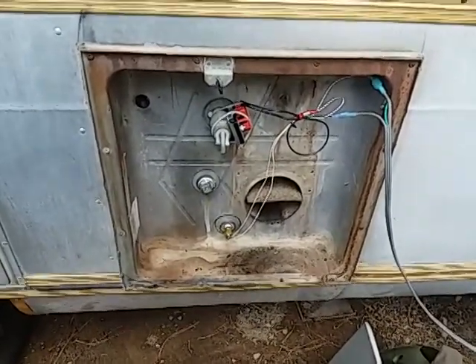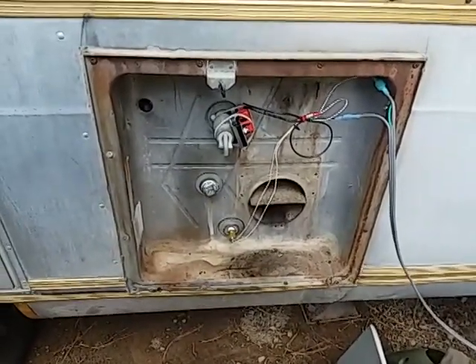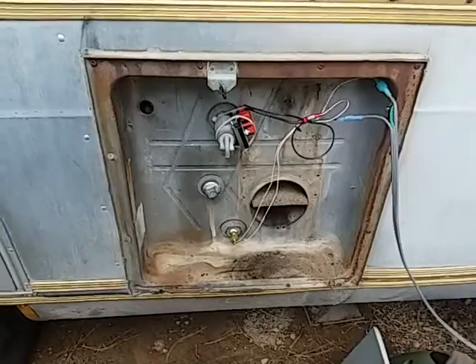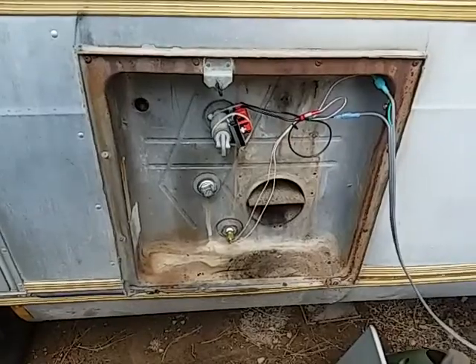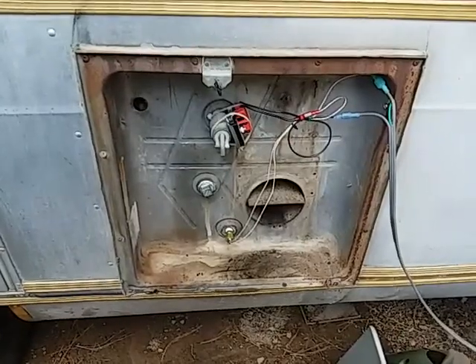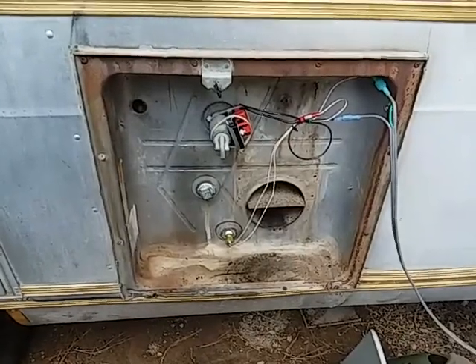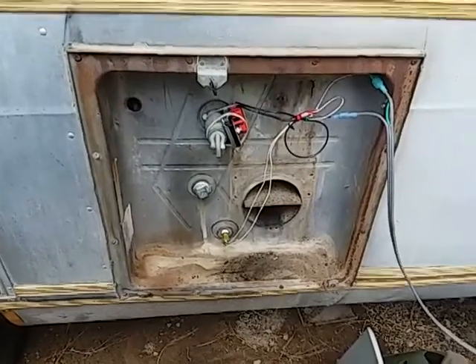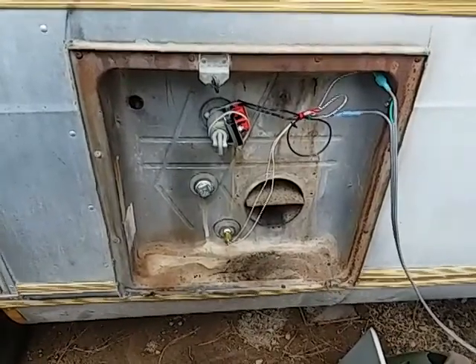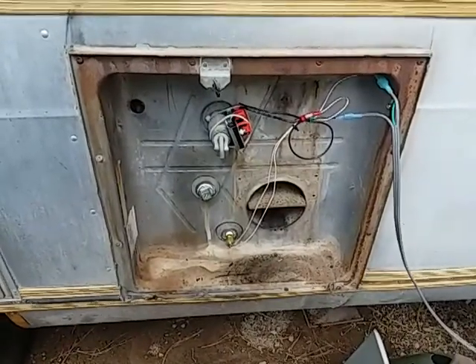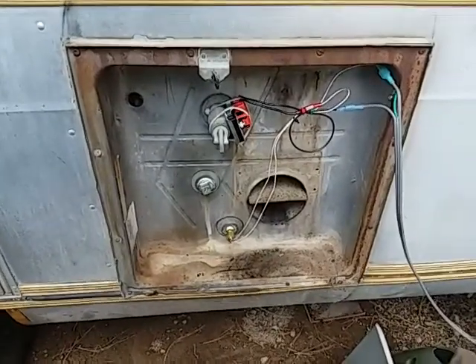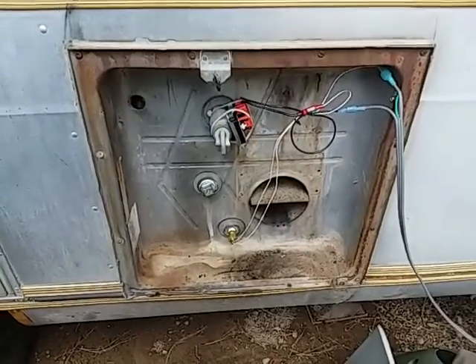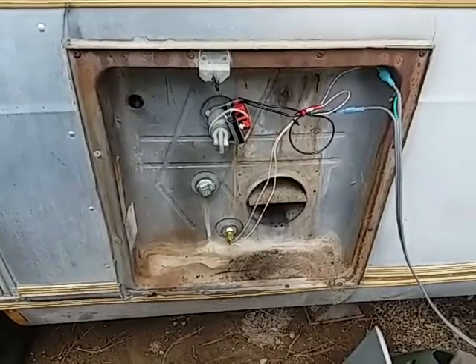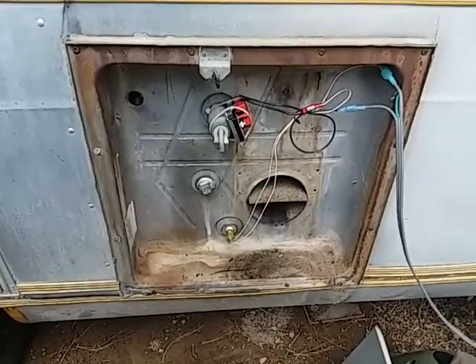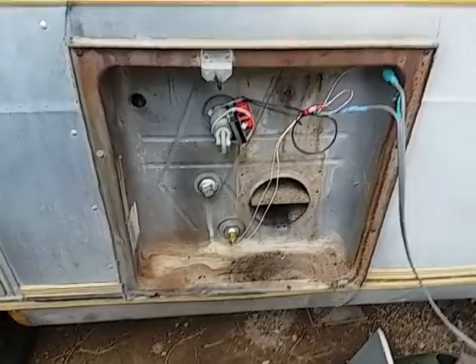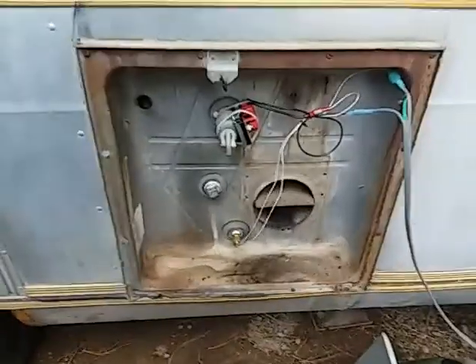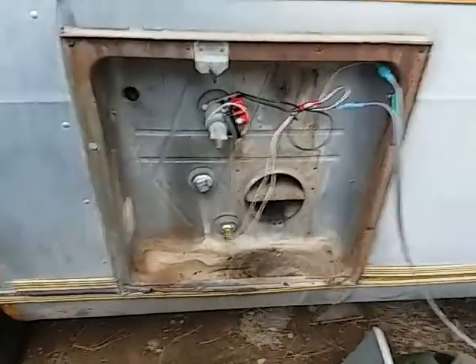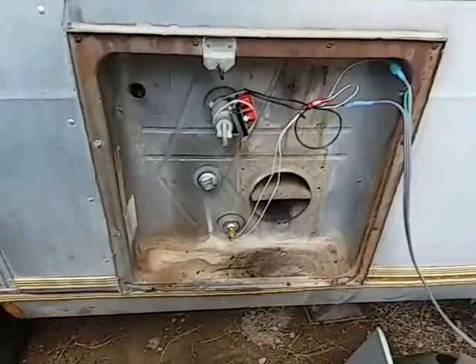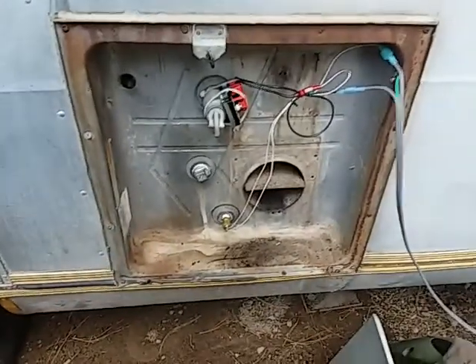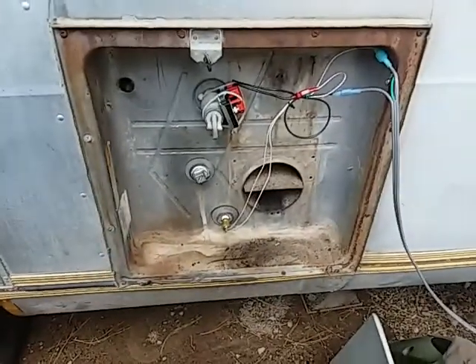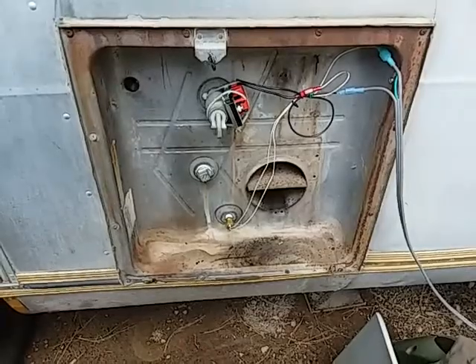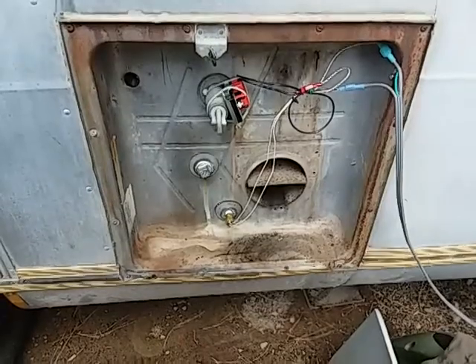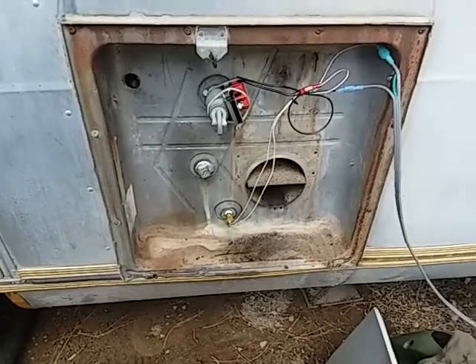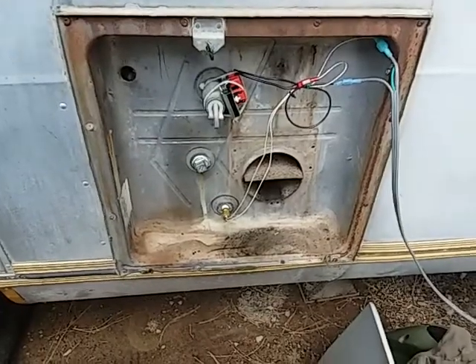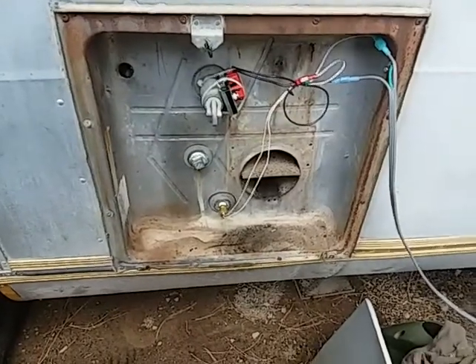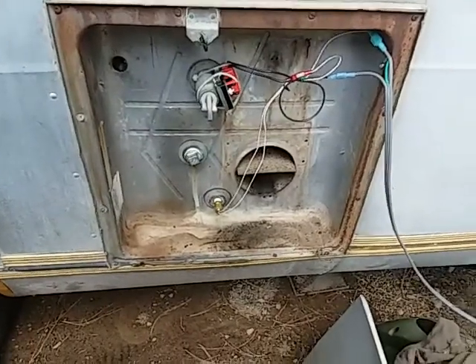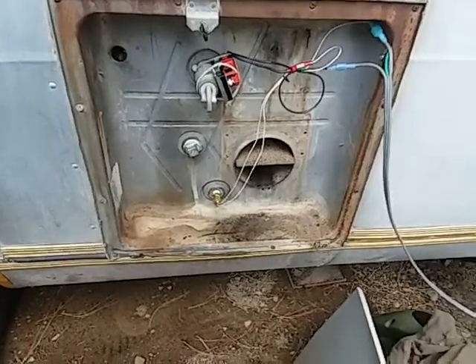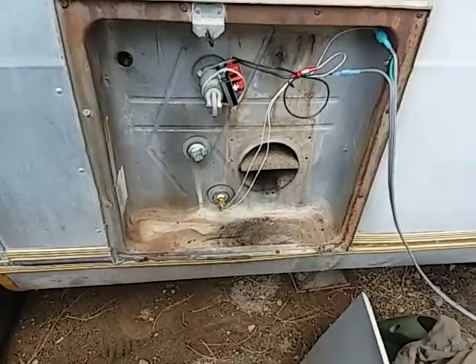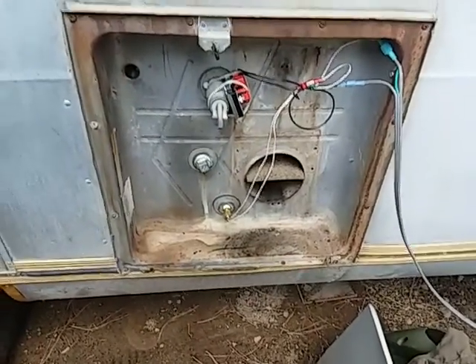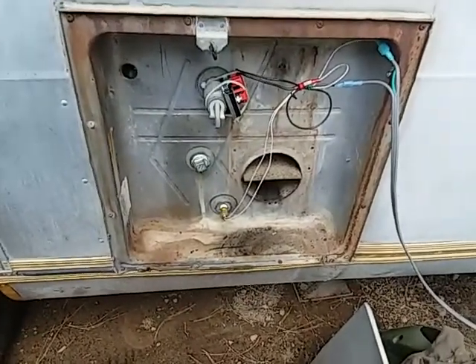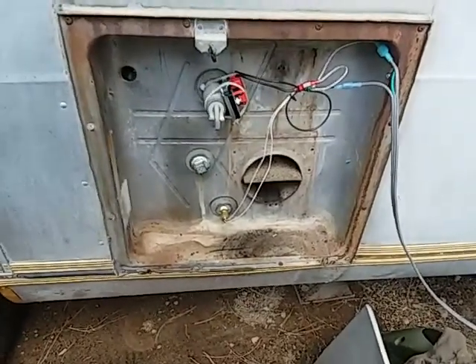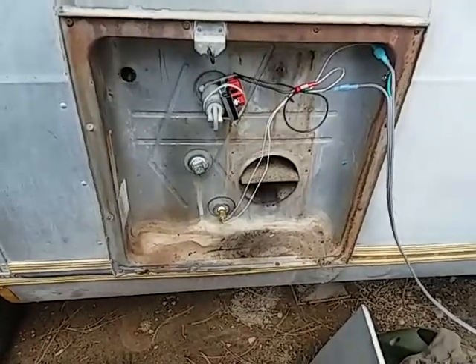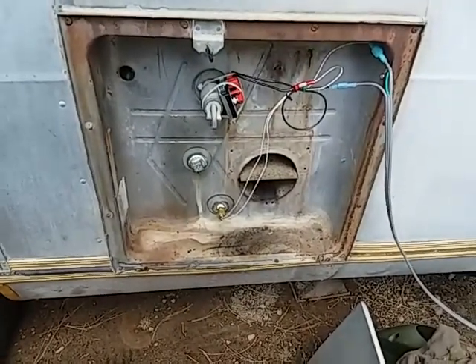A new propane hot water heater would have cost me $555. $150 is a whole lot better than $555.